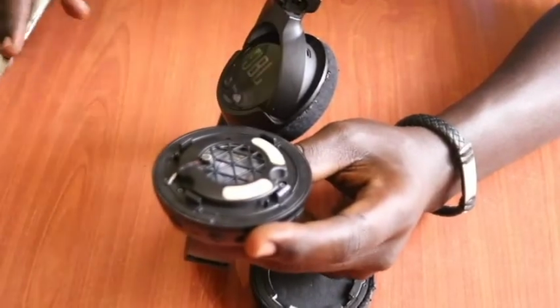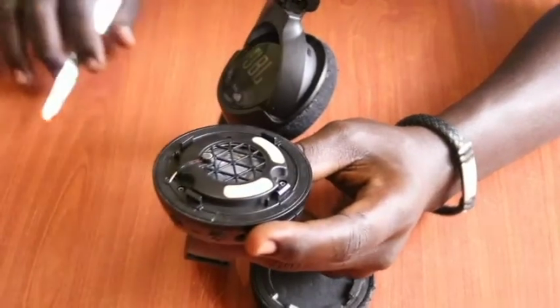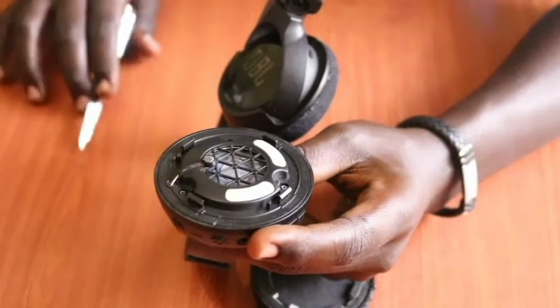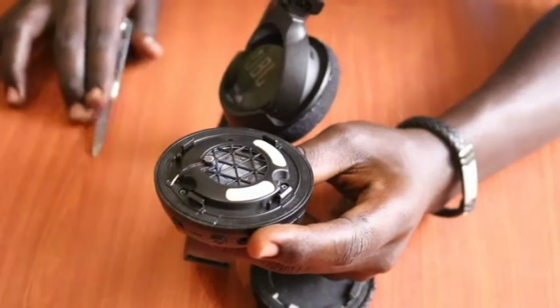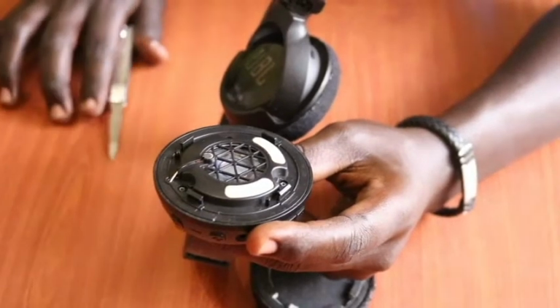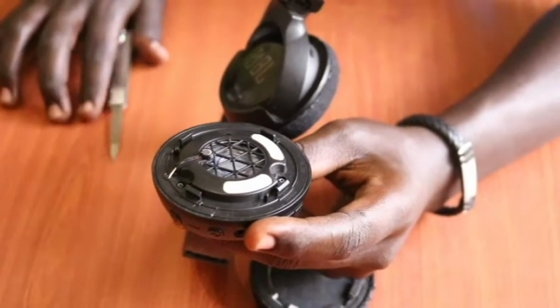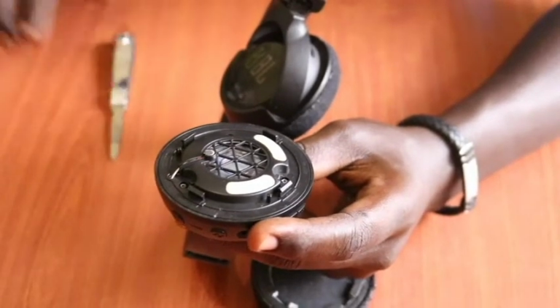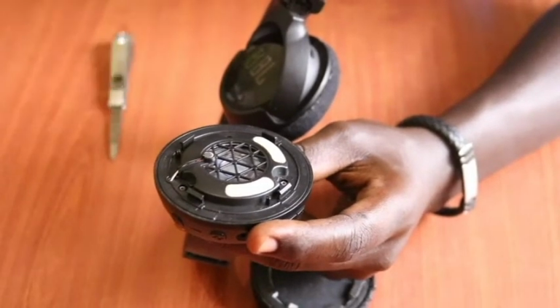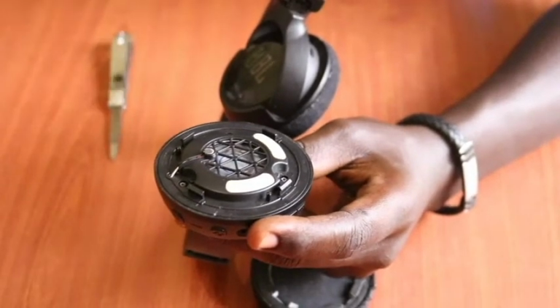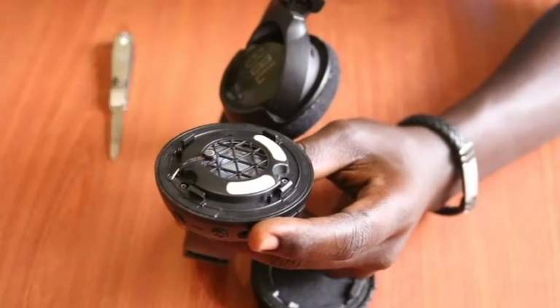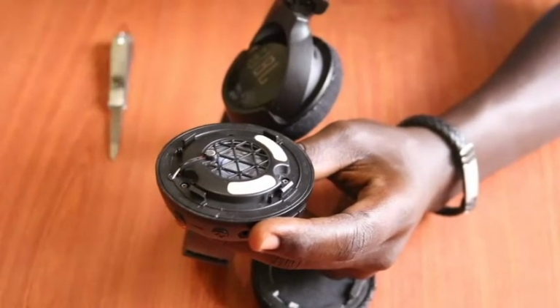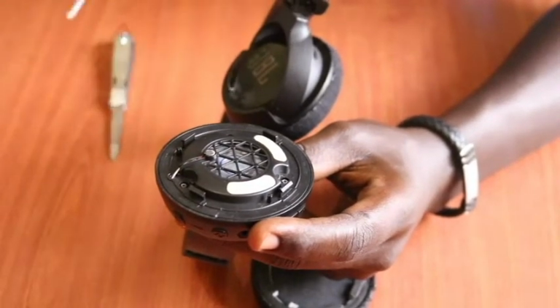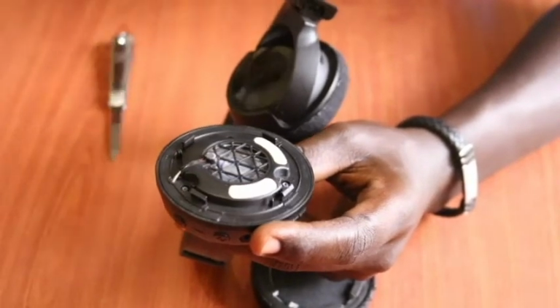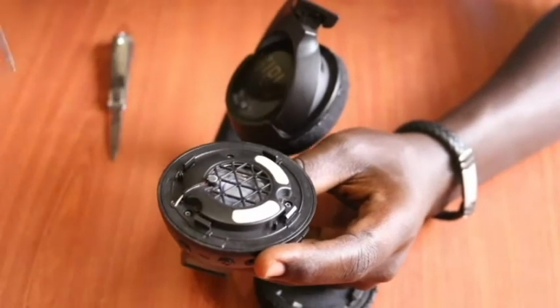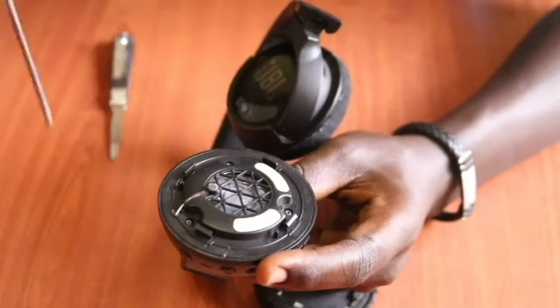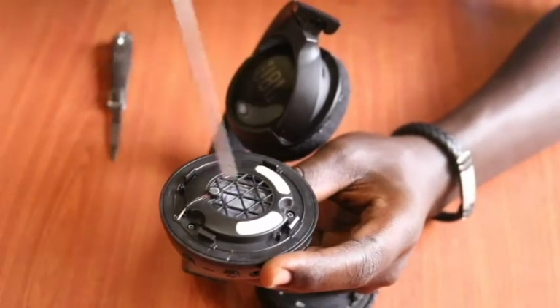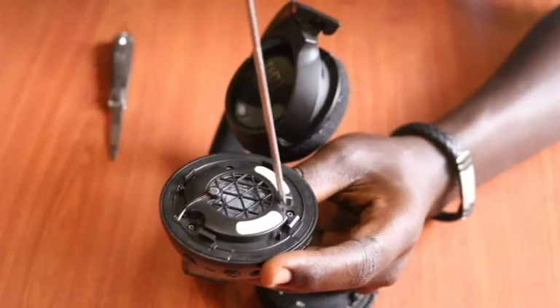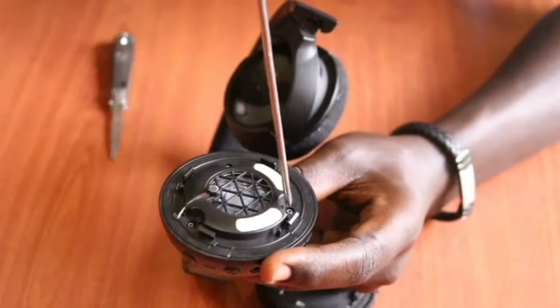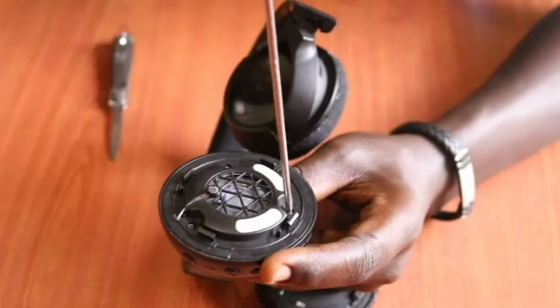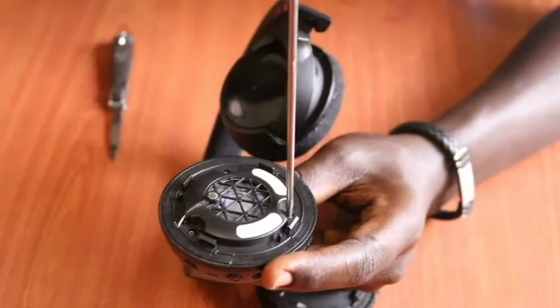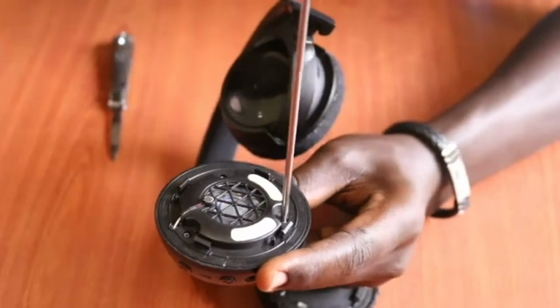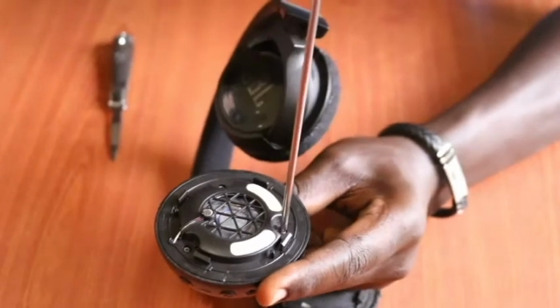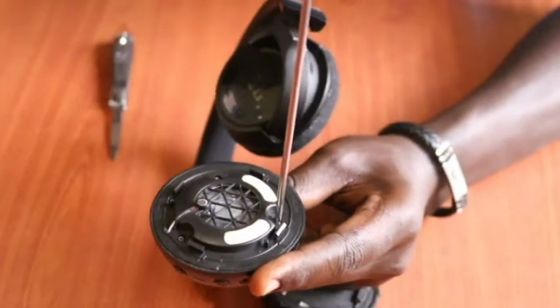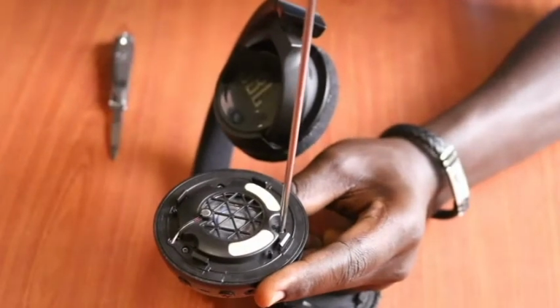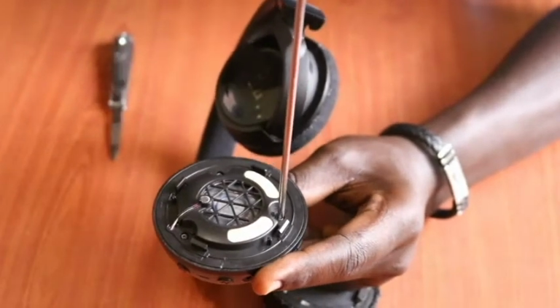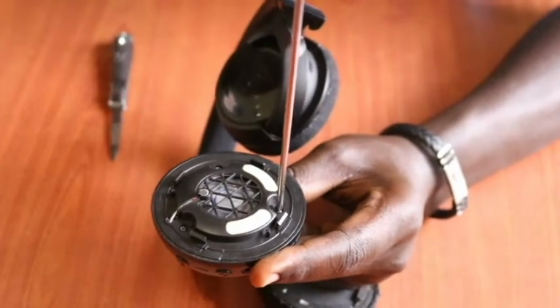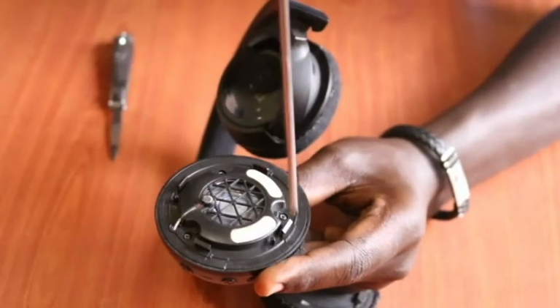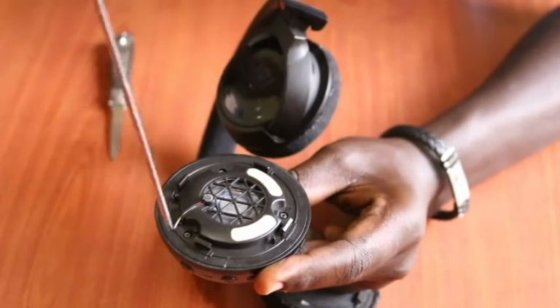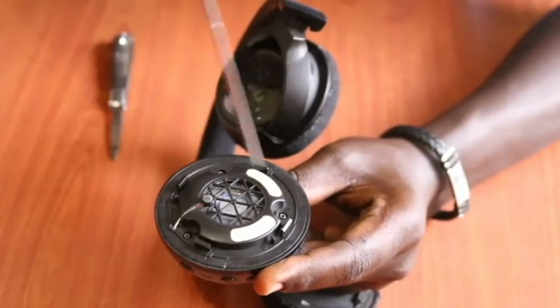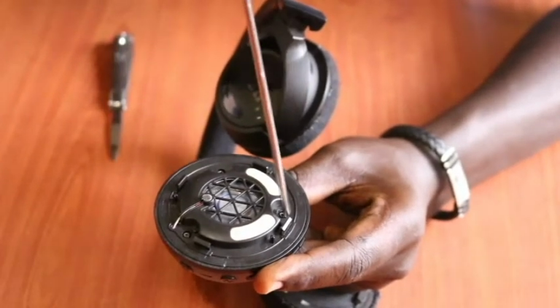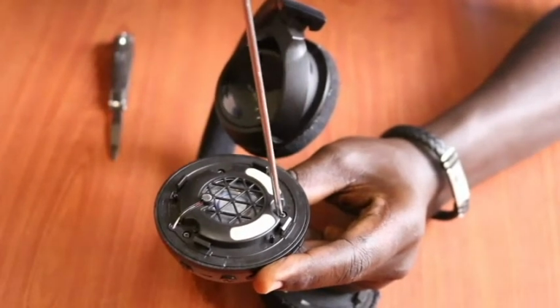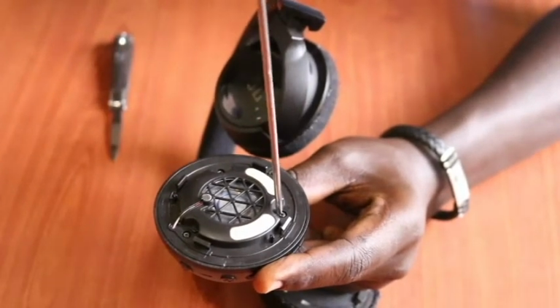Once that is done, we focus on unscrewing the three small Phillips screws using our small Phillips screwdriver. We gently unscrew all three screws.